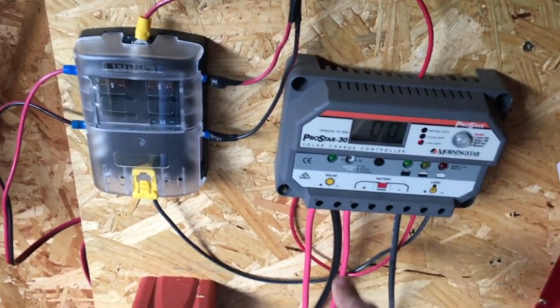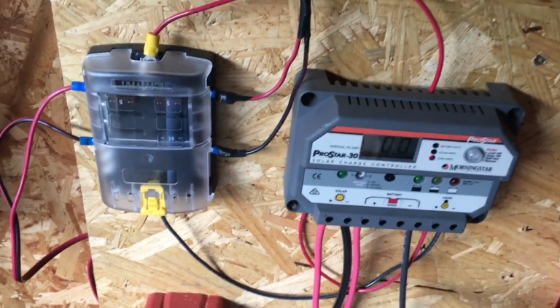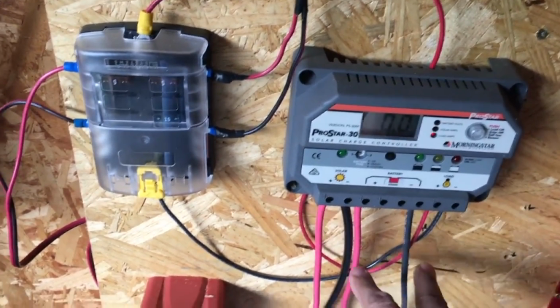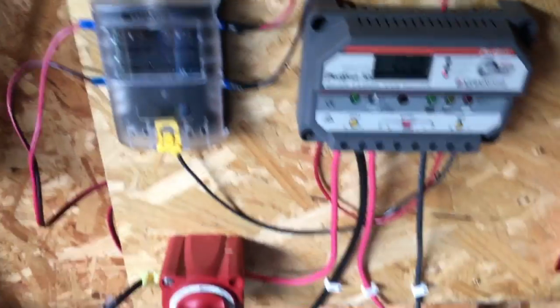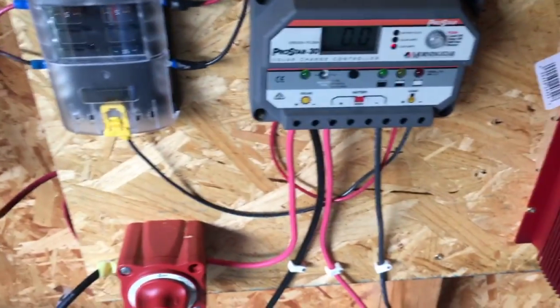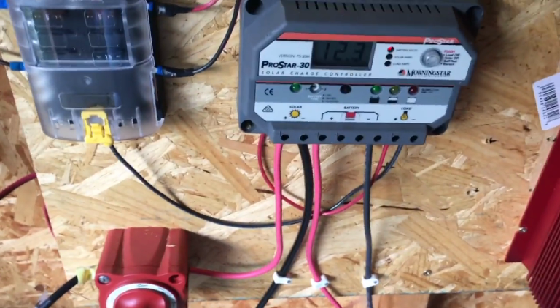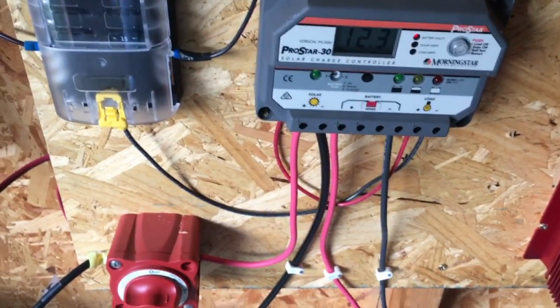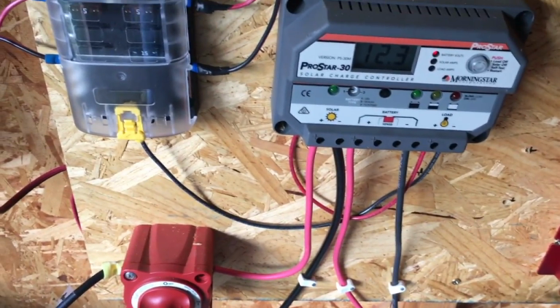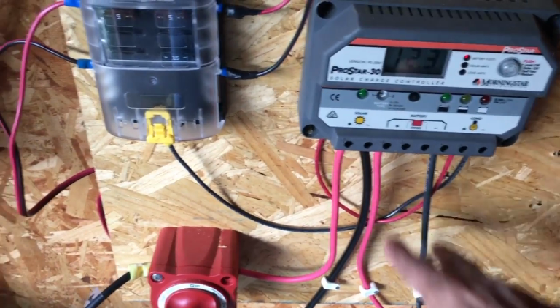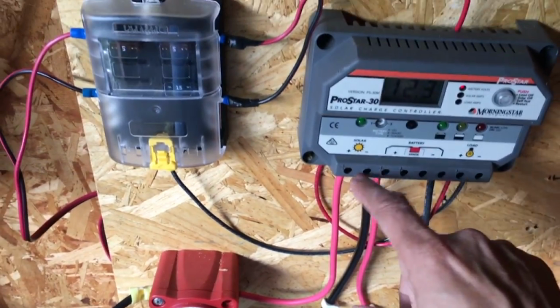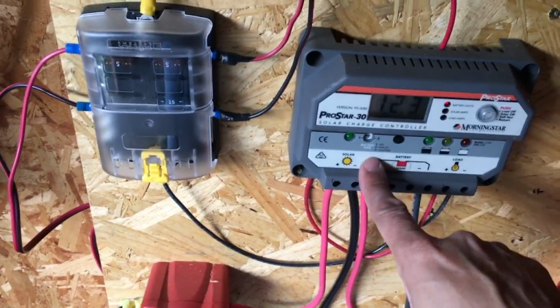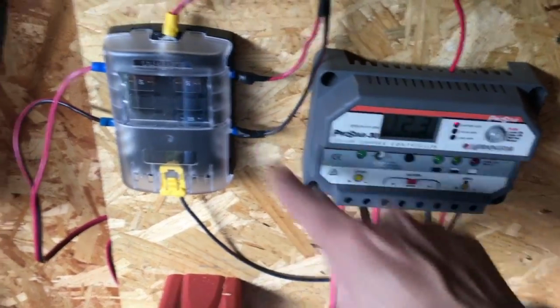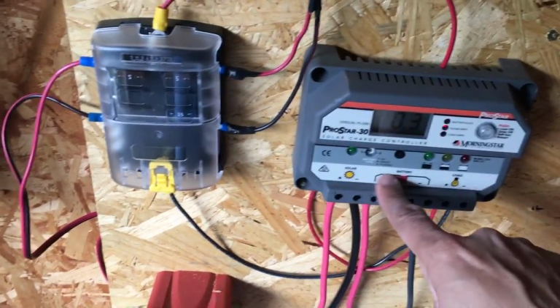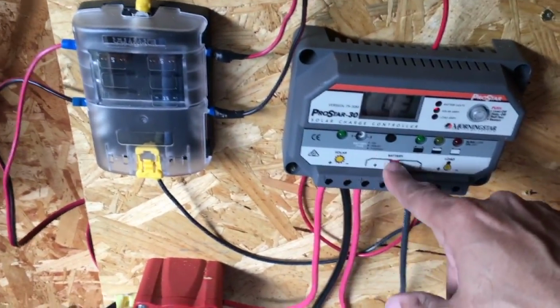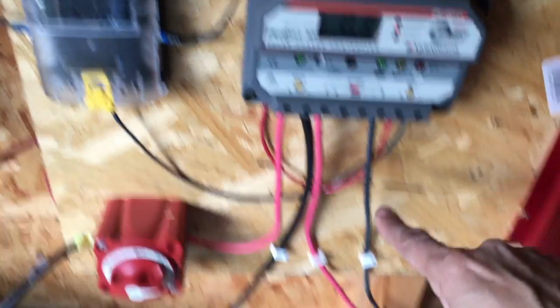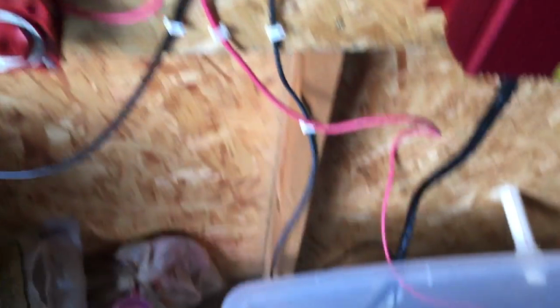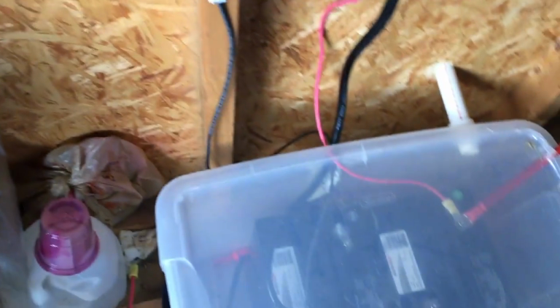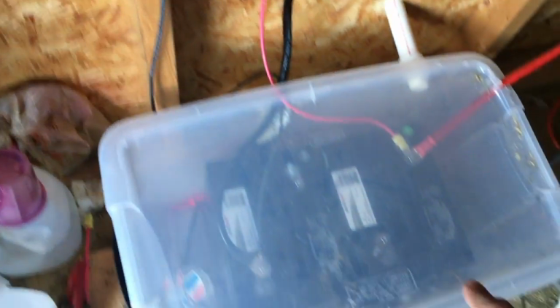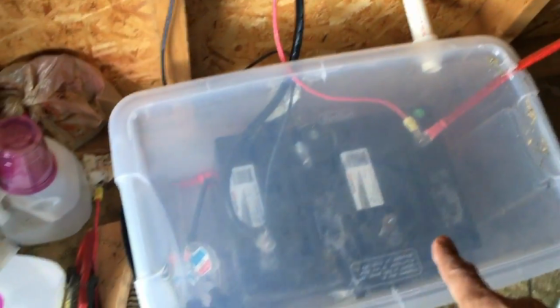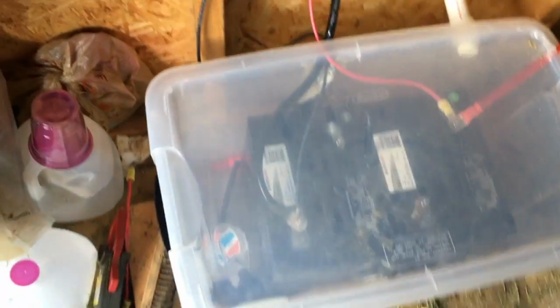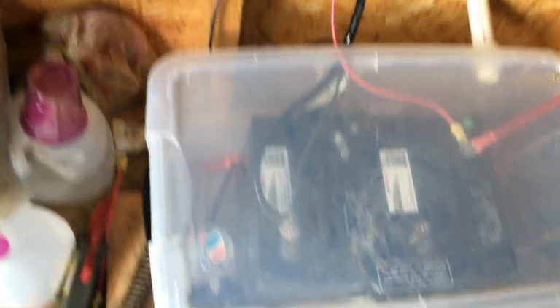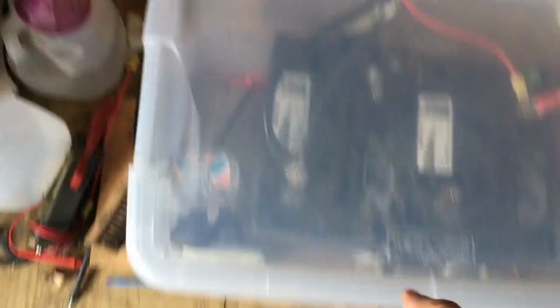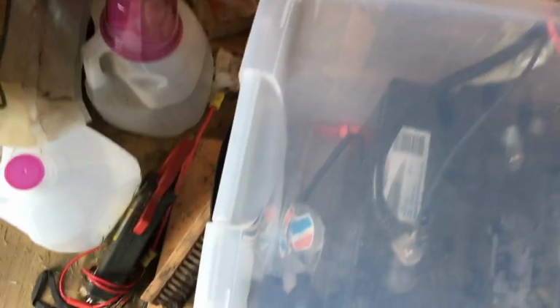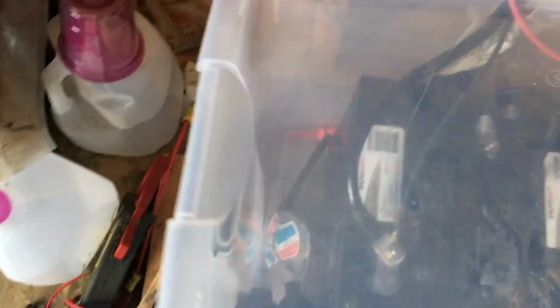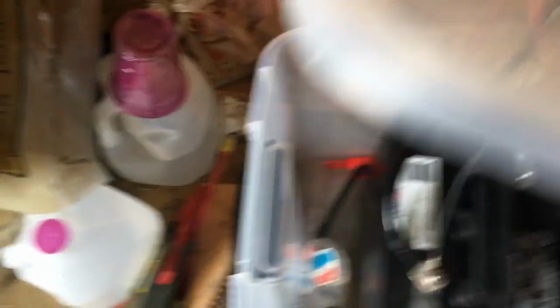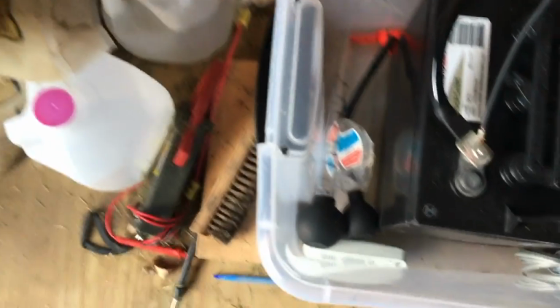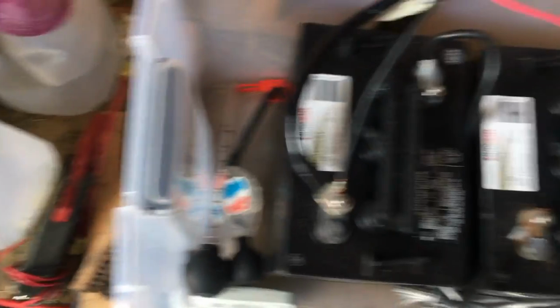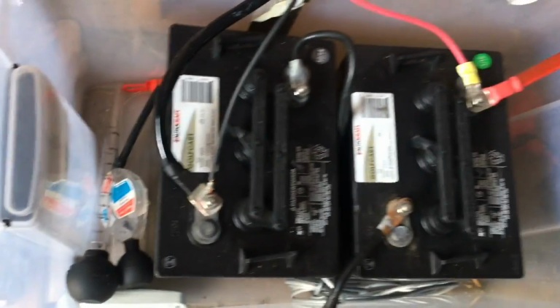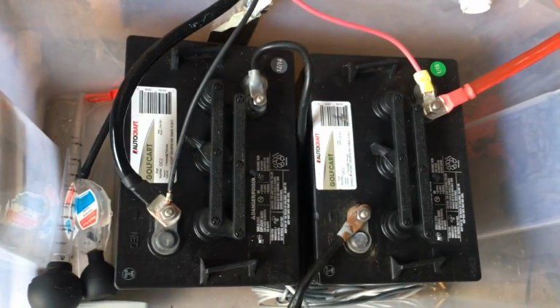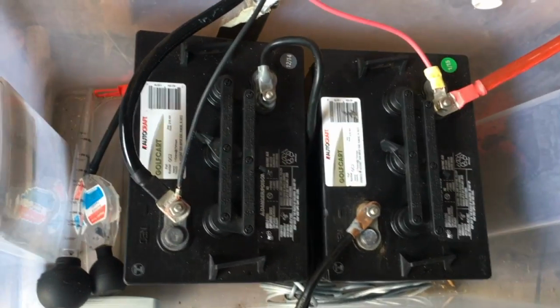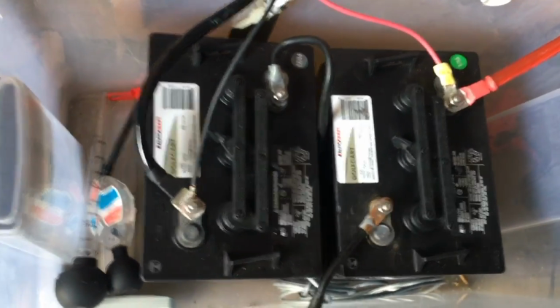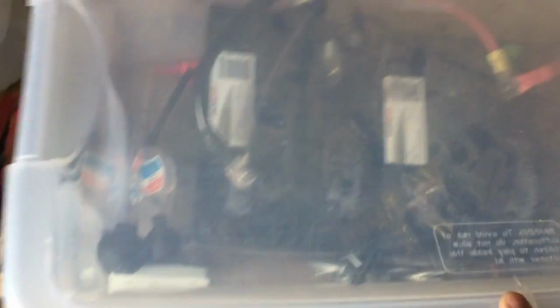This feeds down to the batteries — the power from the solar panels goes into my two 6-volt AutoCraft Golf batteries.